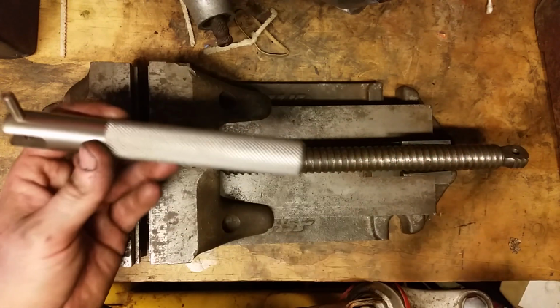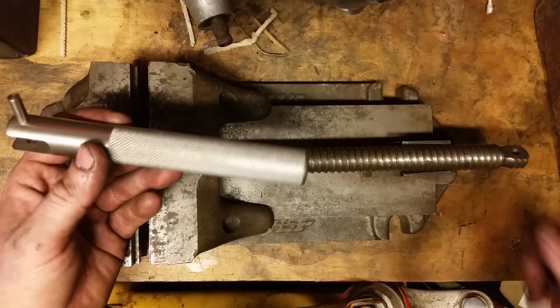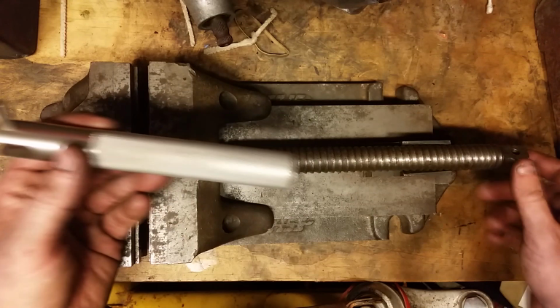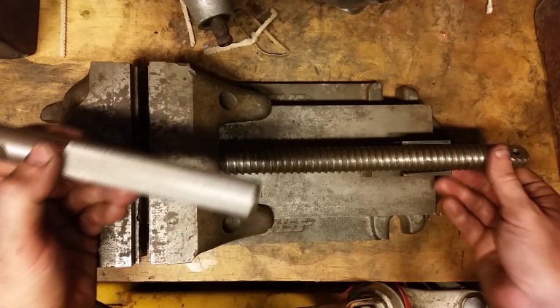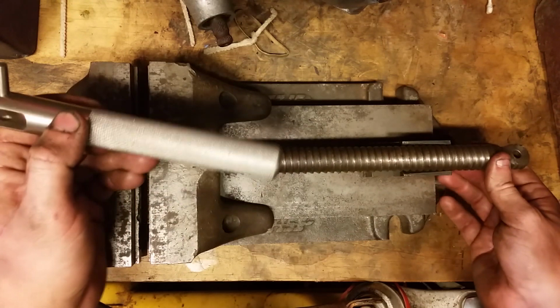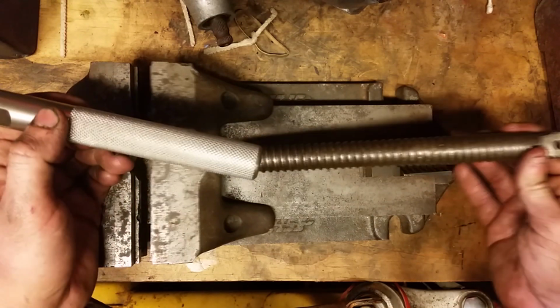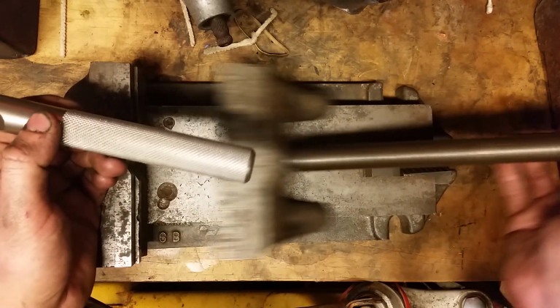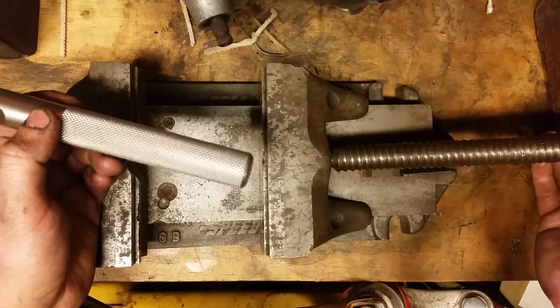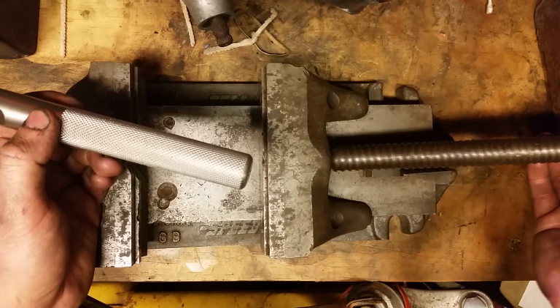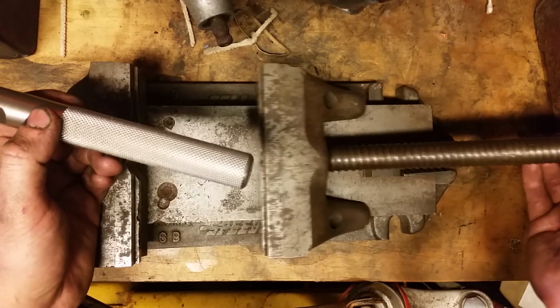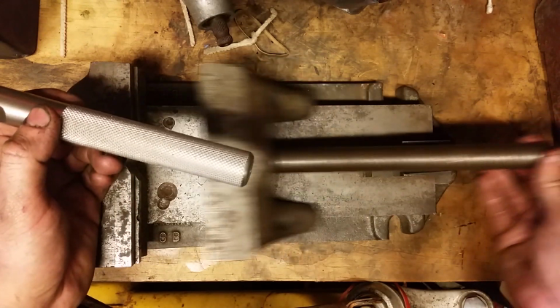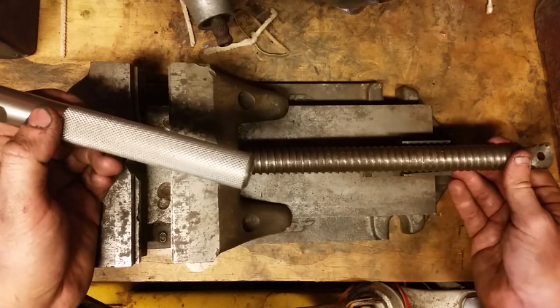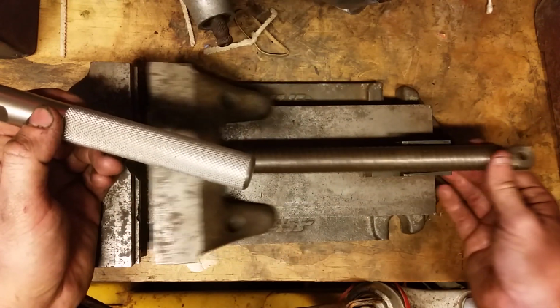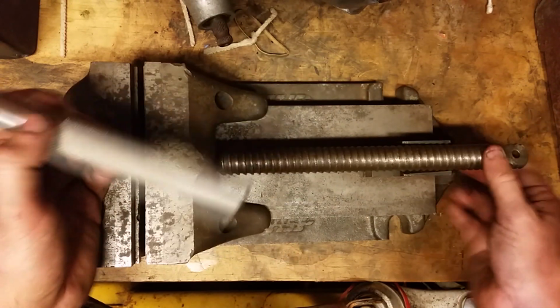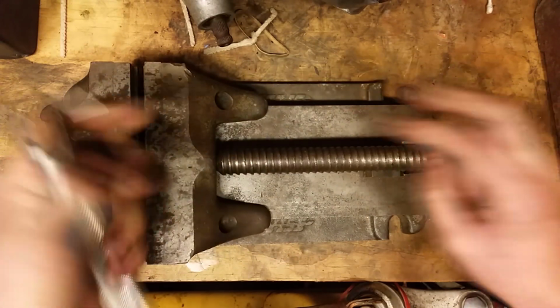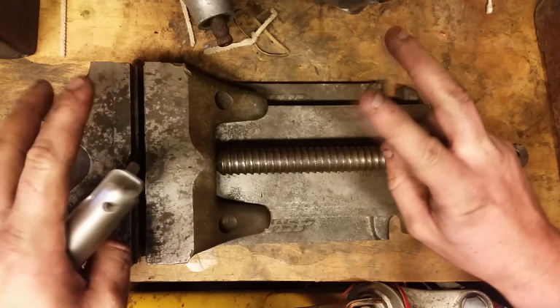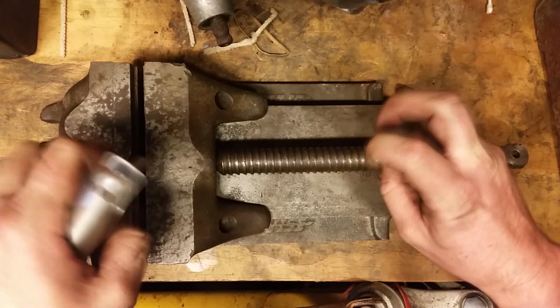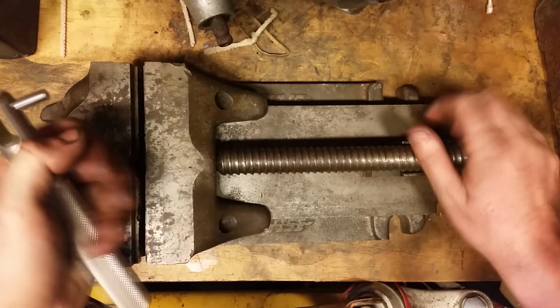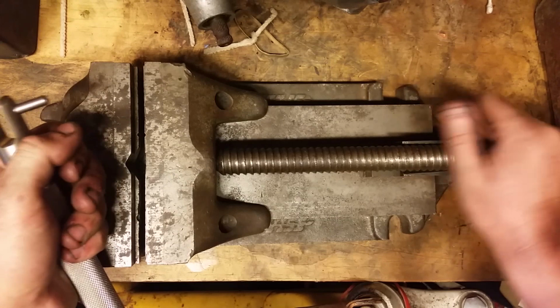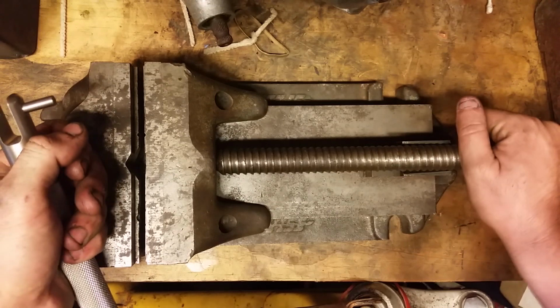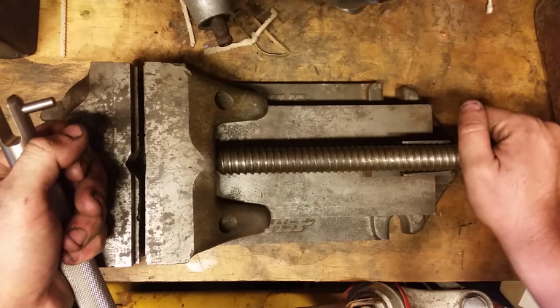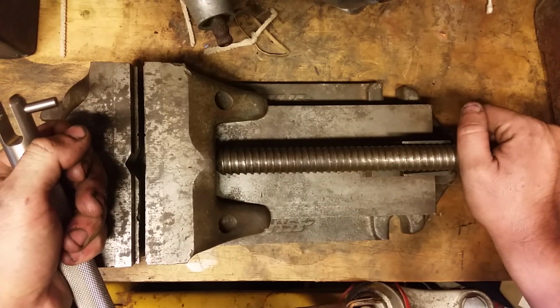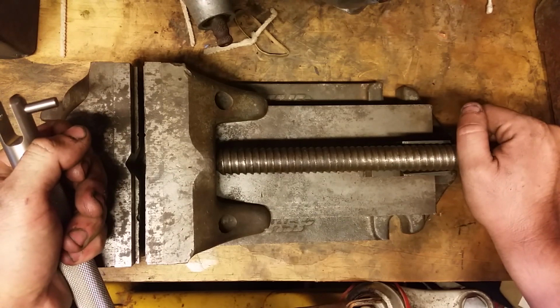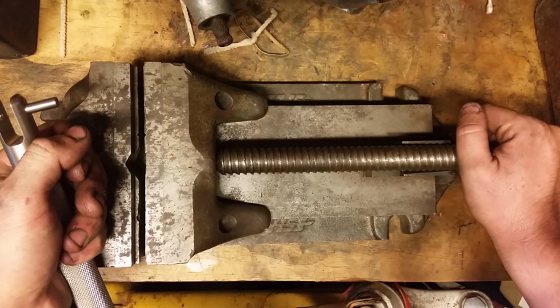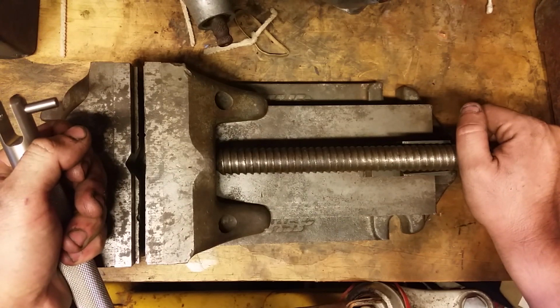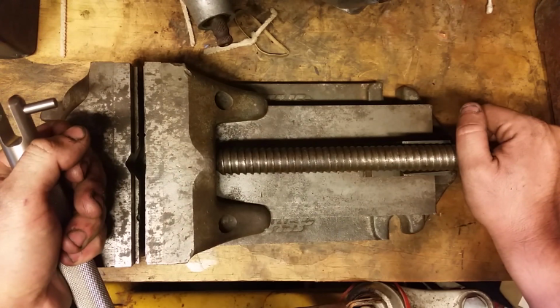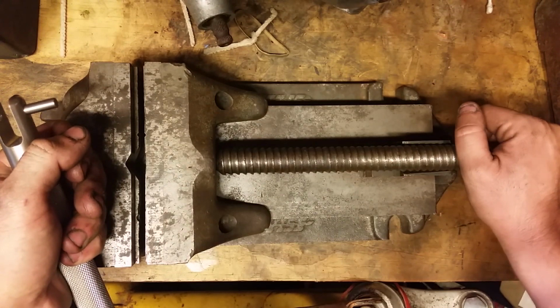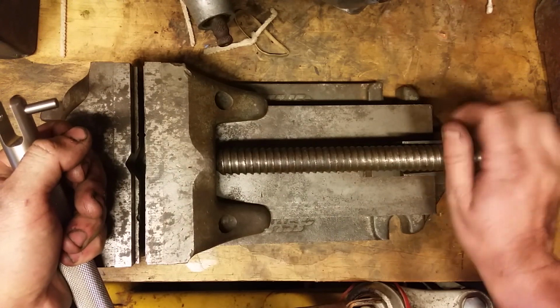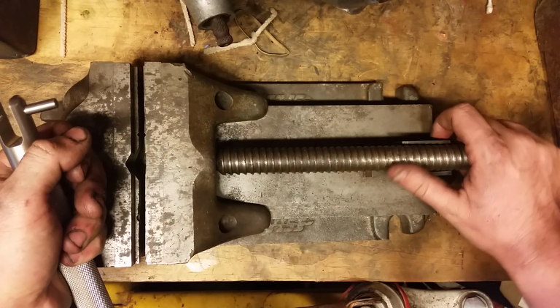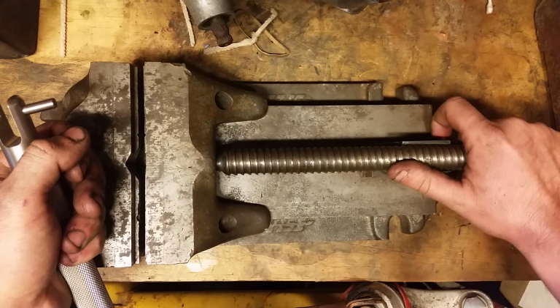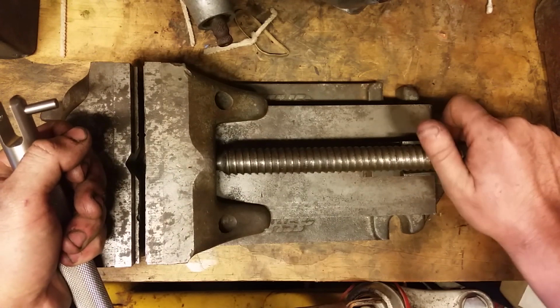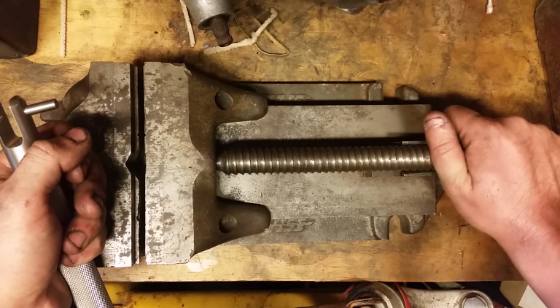It begs the question of should I completely clean this thing up and restore it. I think since it's so simple, I might just do that.